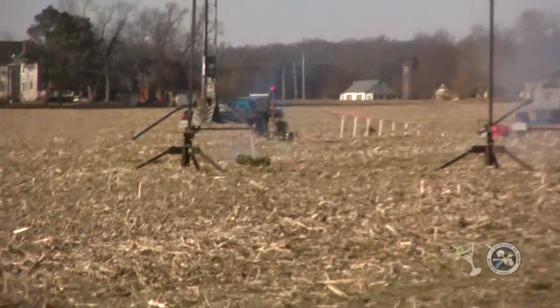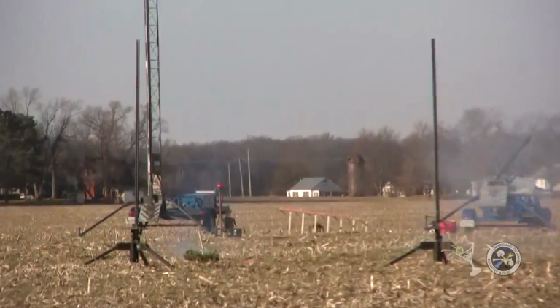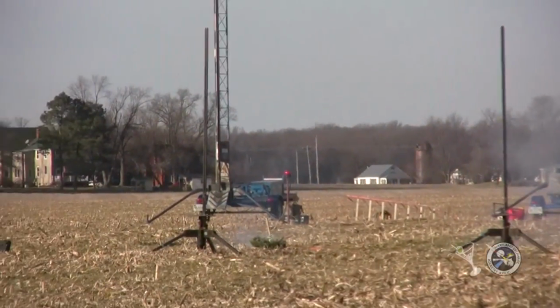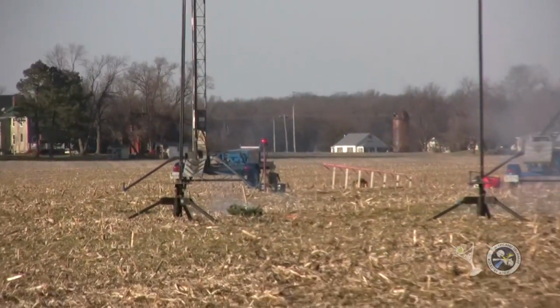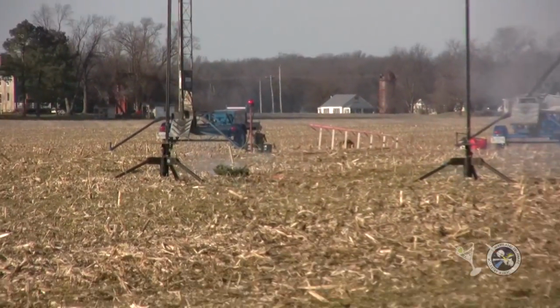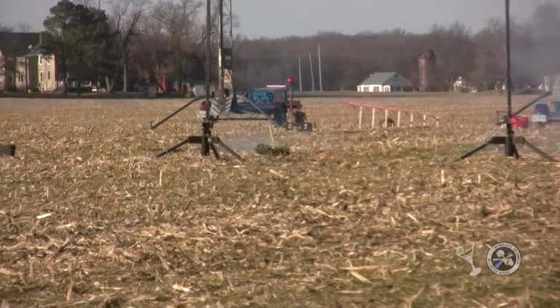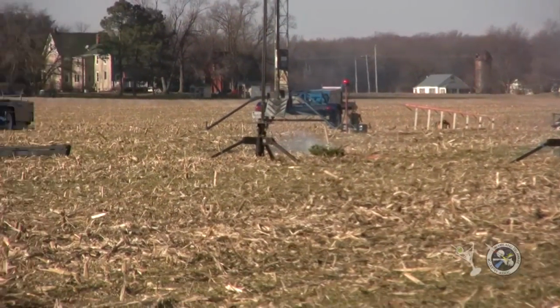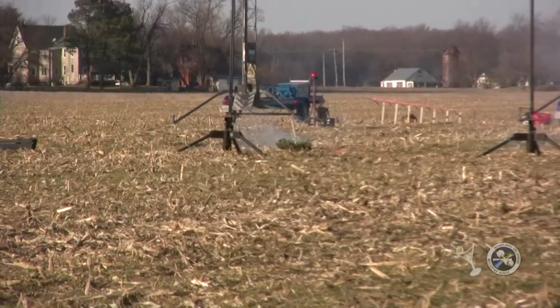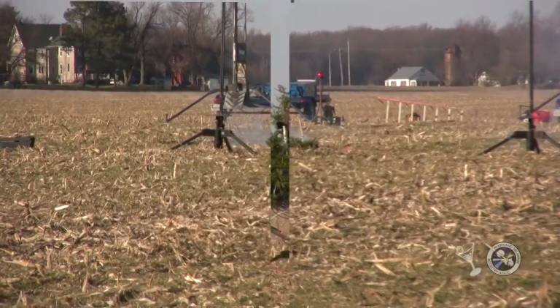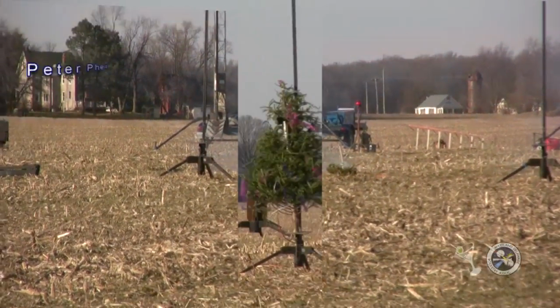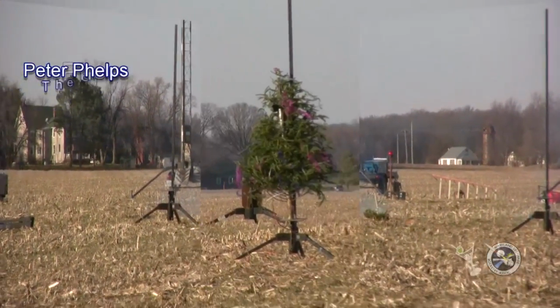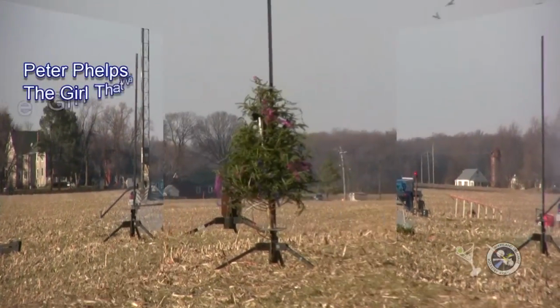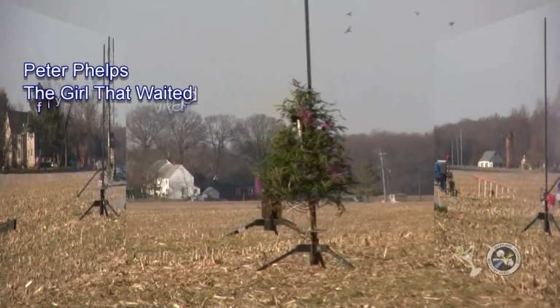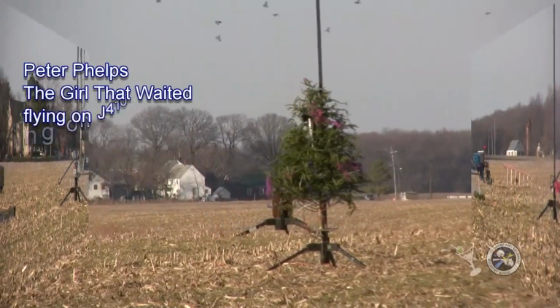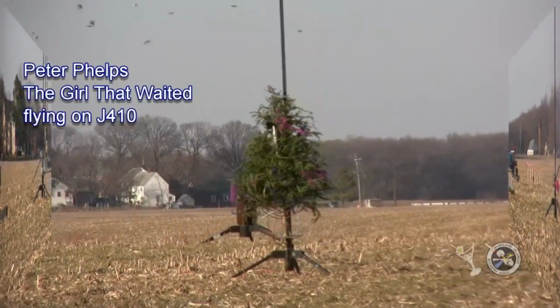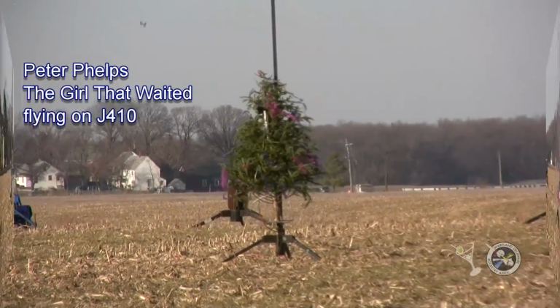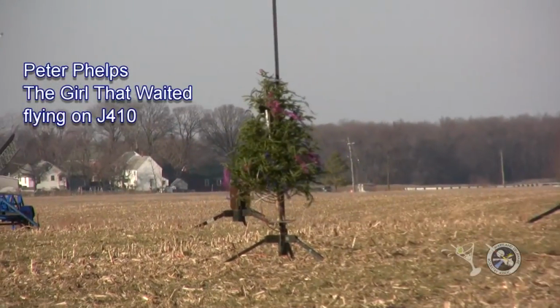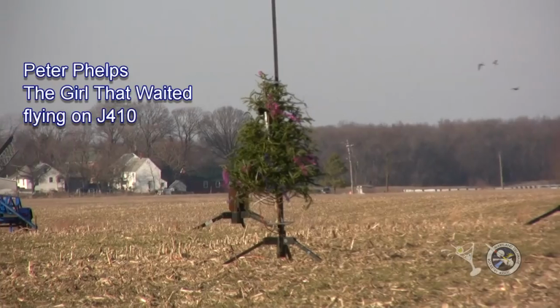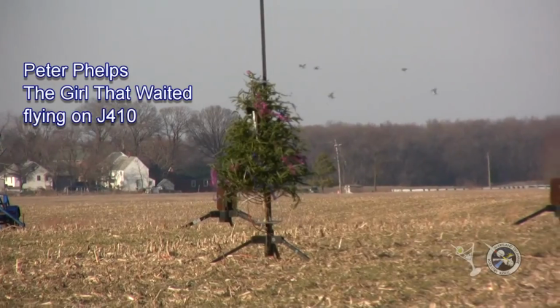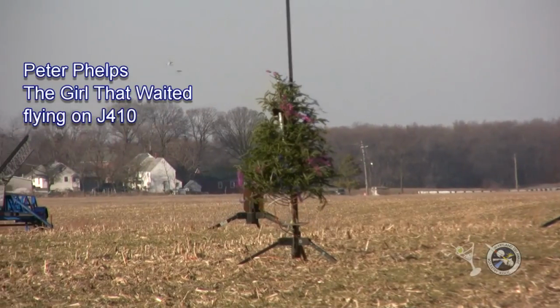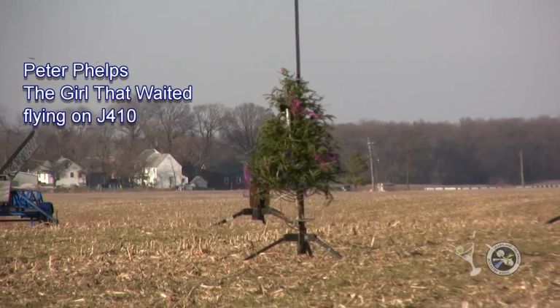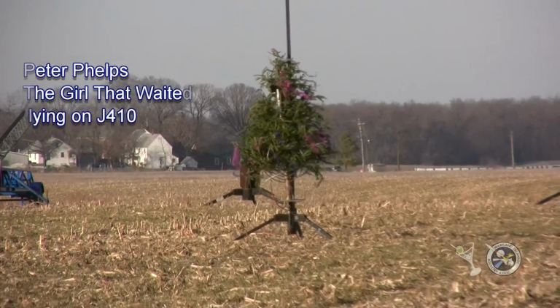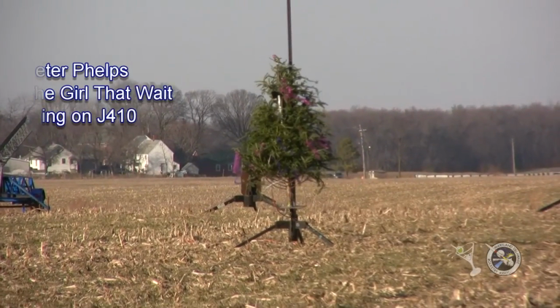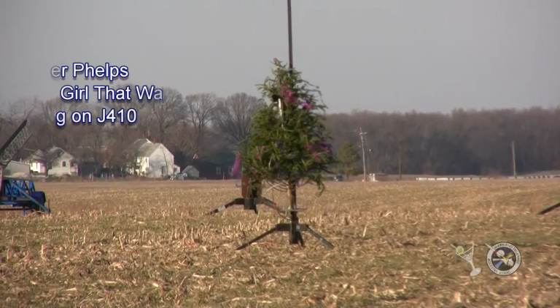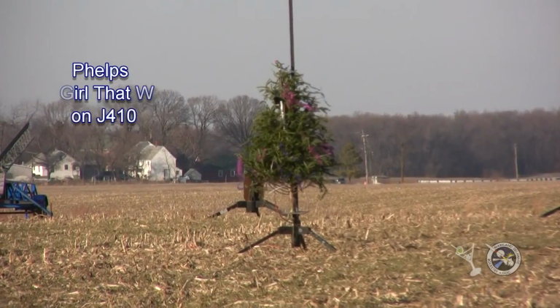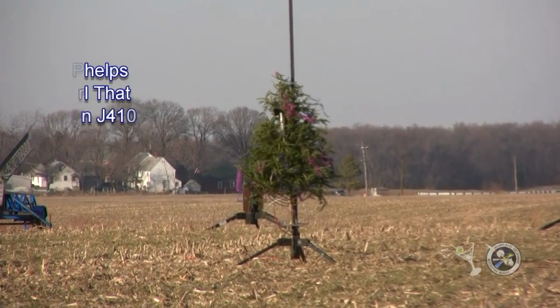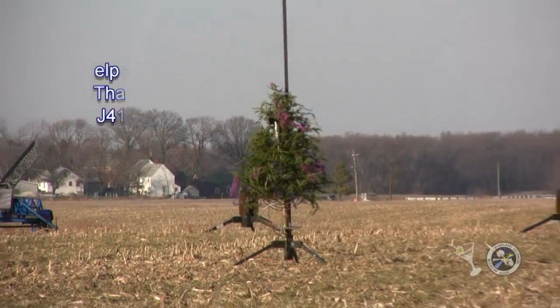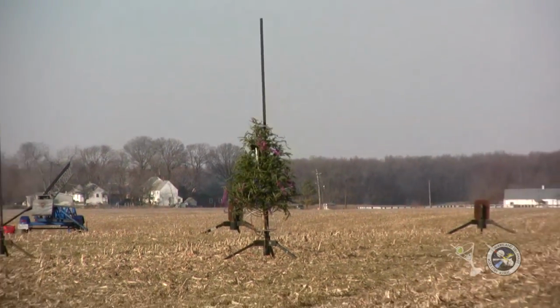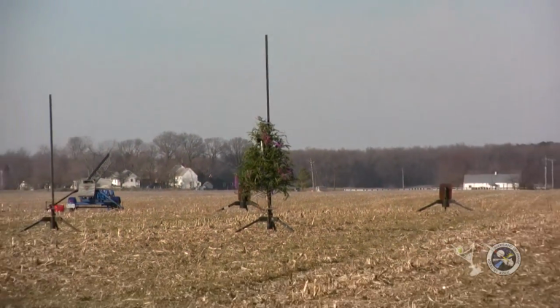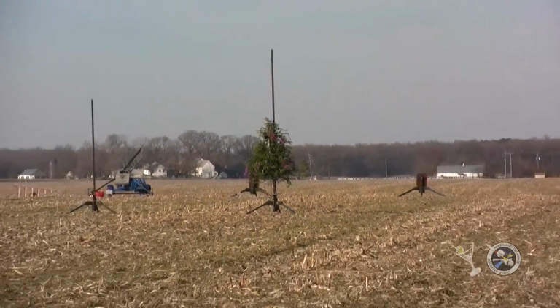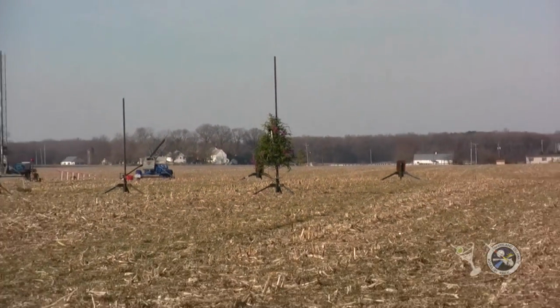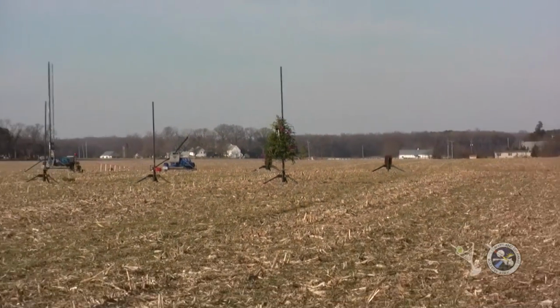Oh, and the nose cone came off. This thing does. So heads up. In 5, 4, 3, 2, 1.